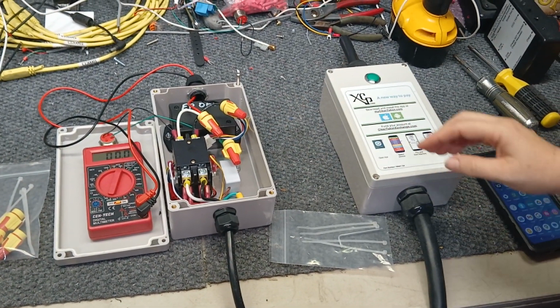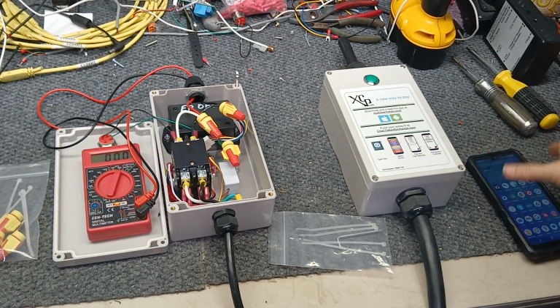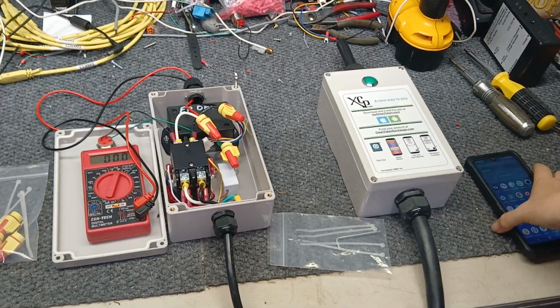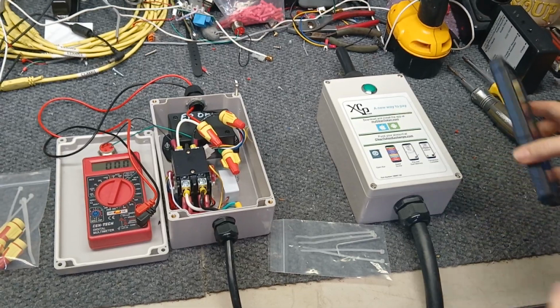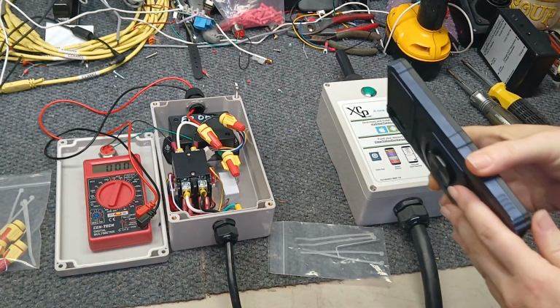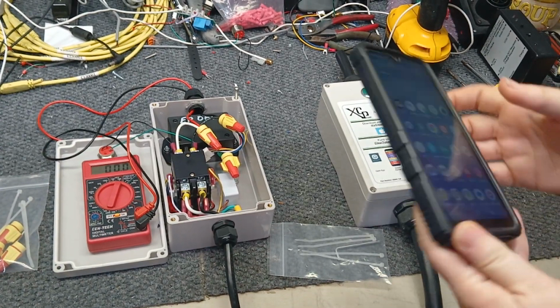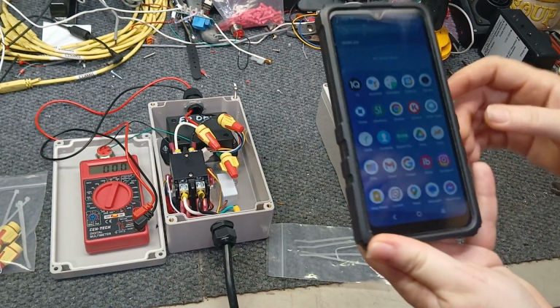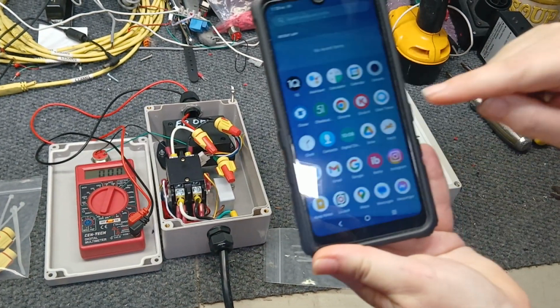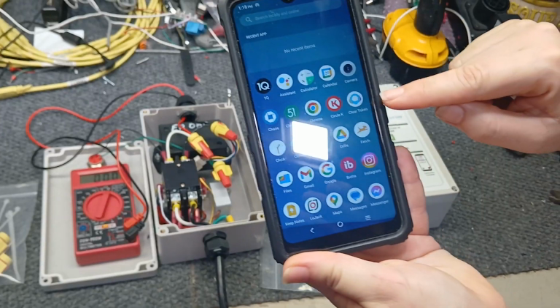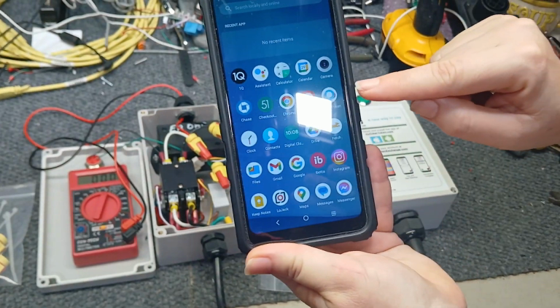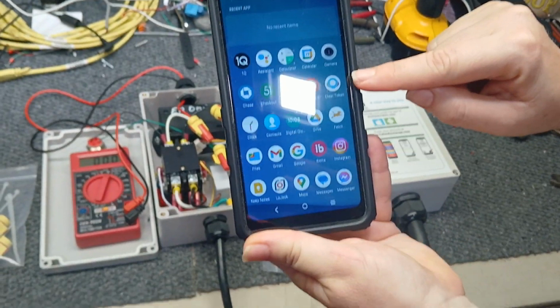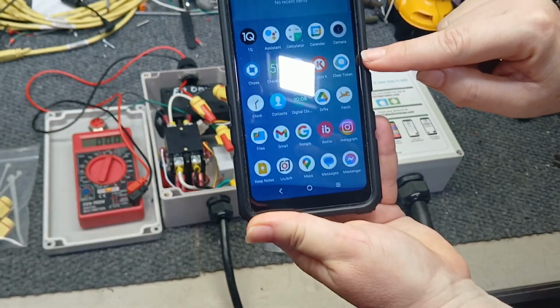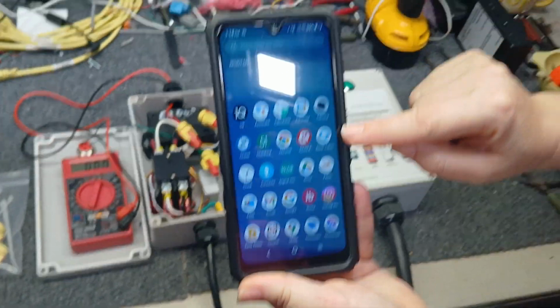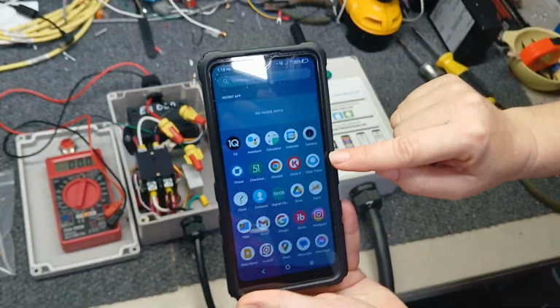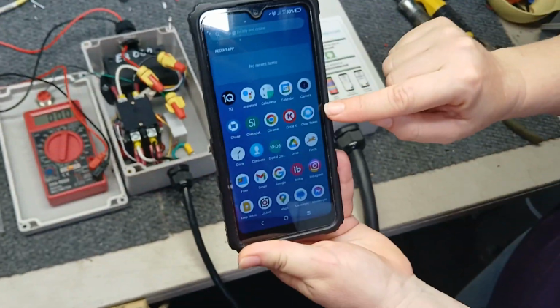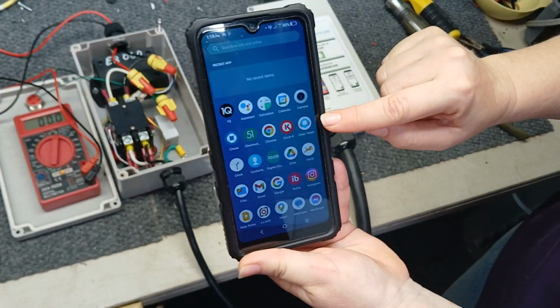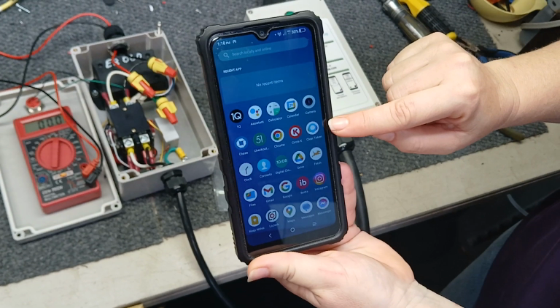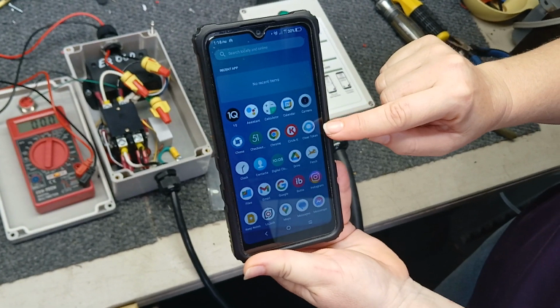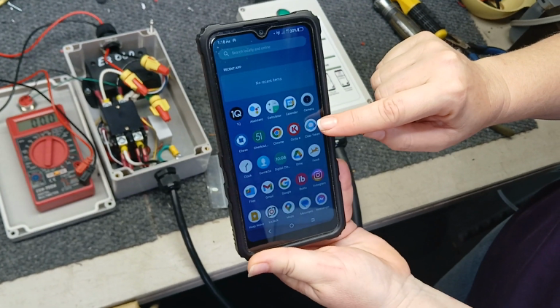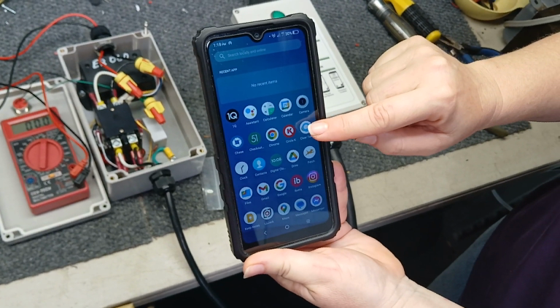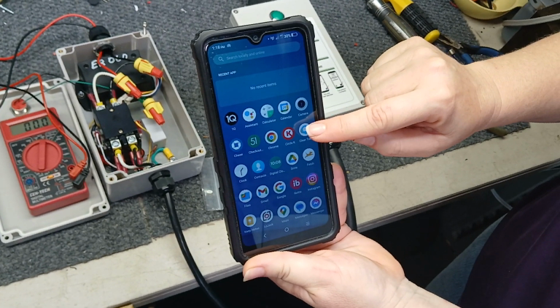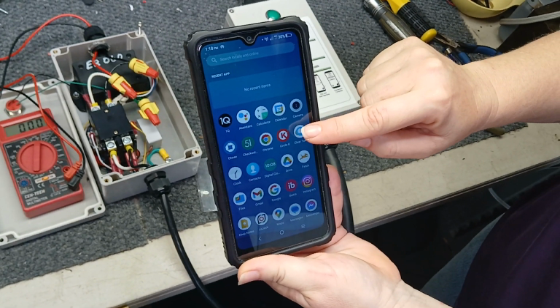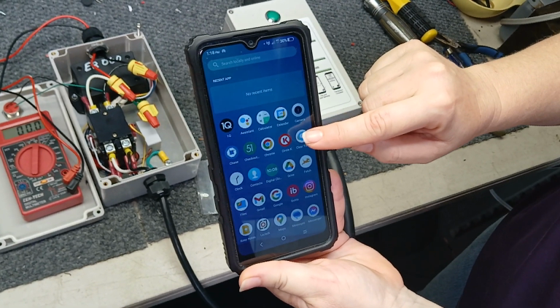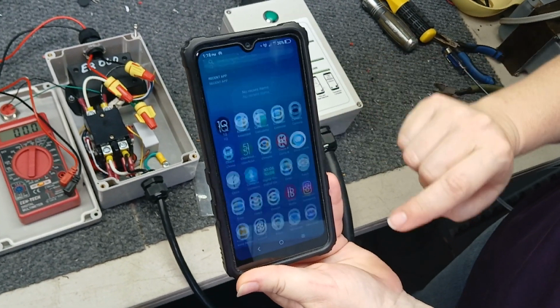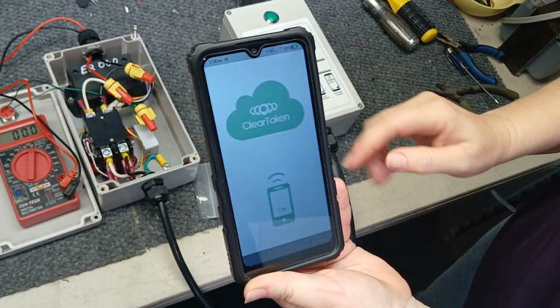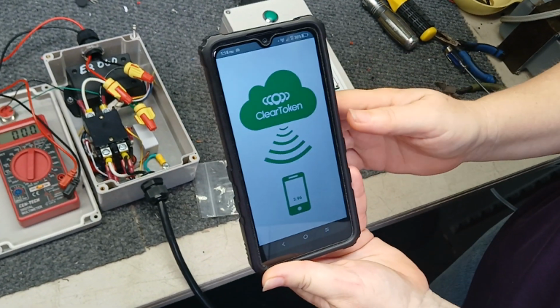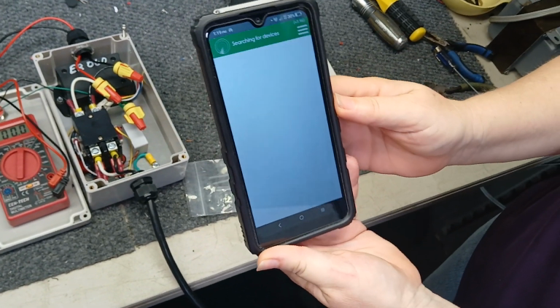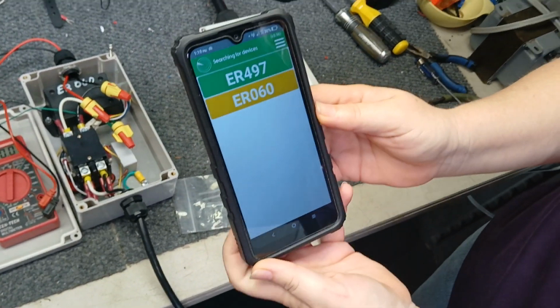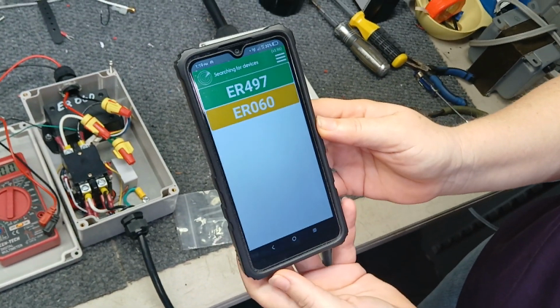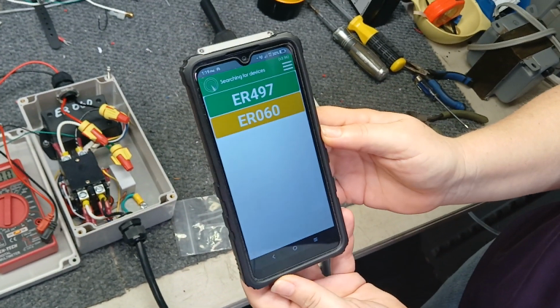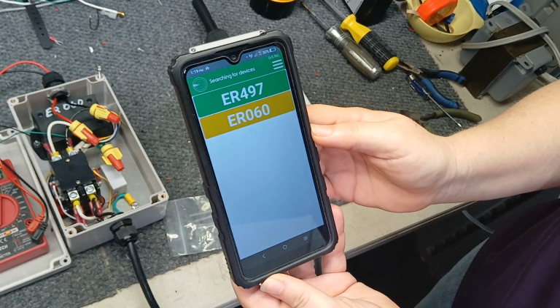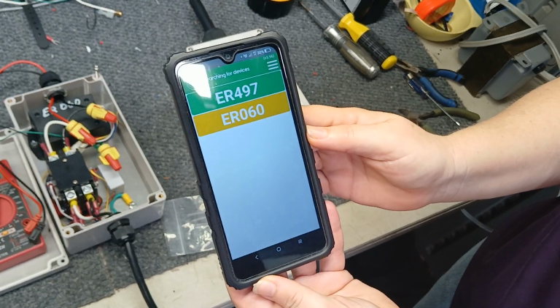As I said, it works with Clear Token. You pull up your Clear Token app on your phone where you can put Visa, MasterCard, or any kind of card in it to pay.